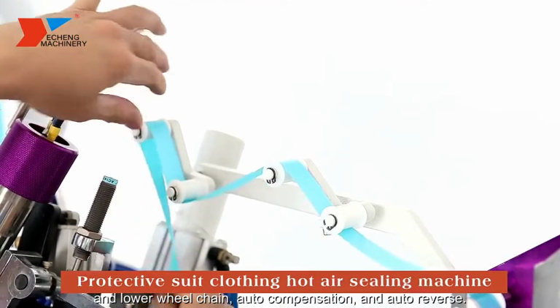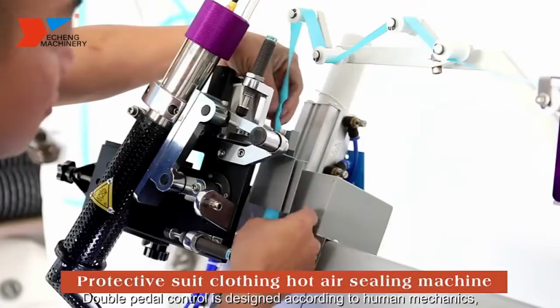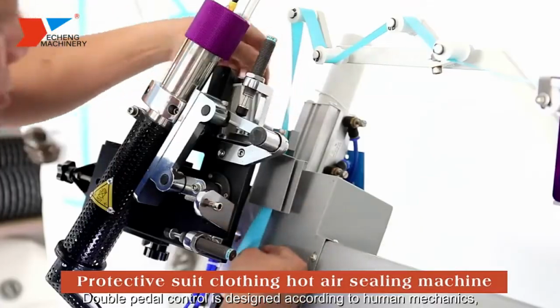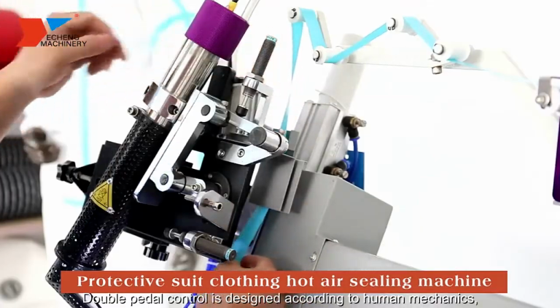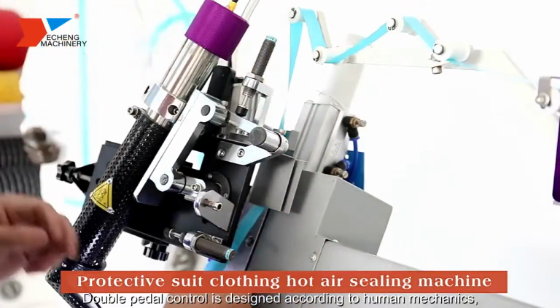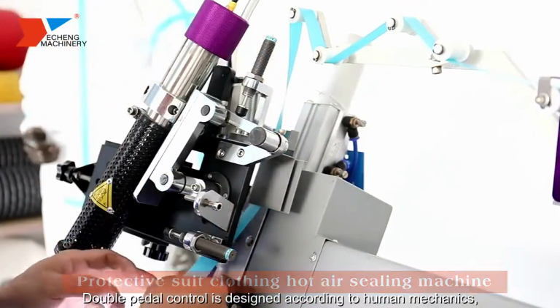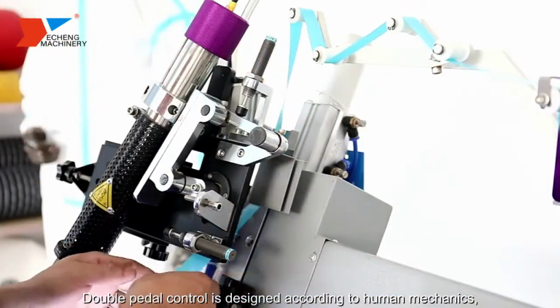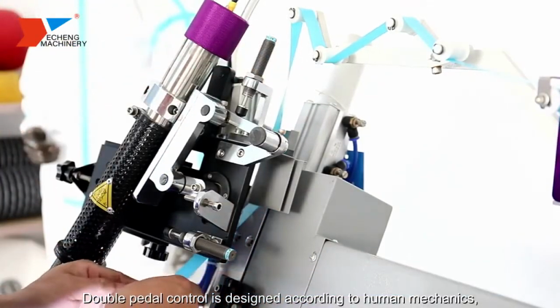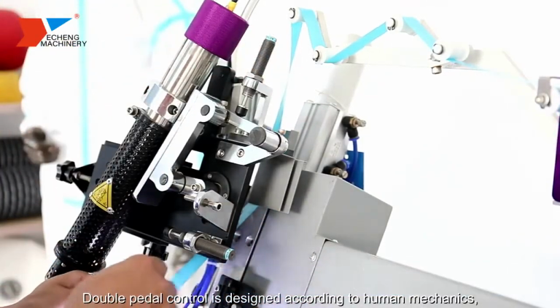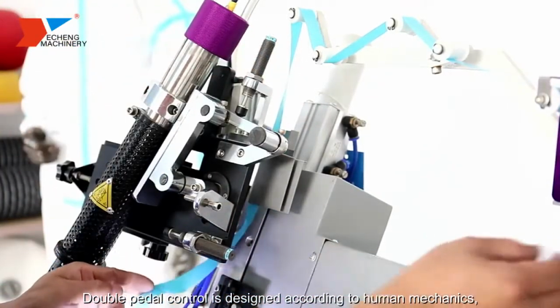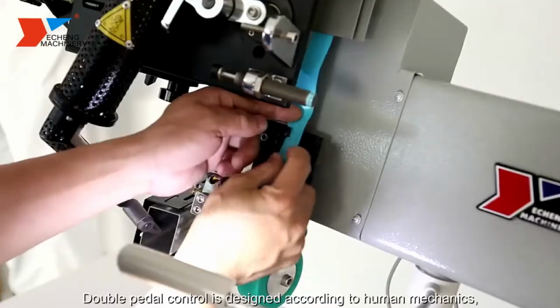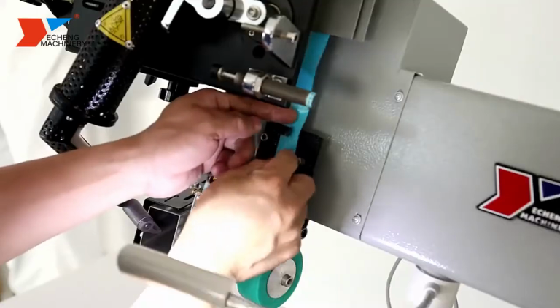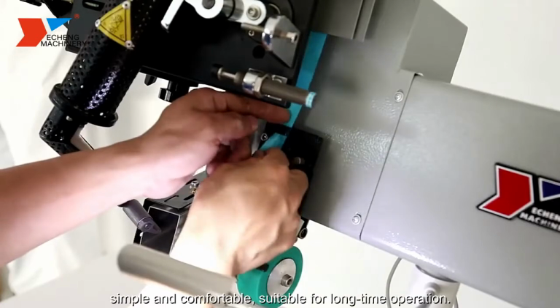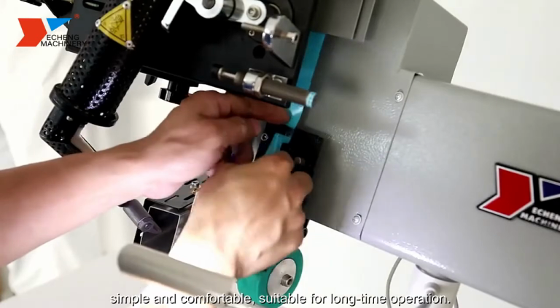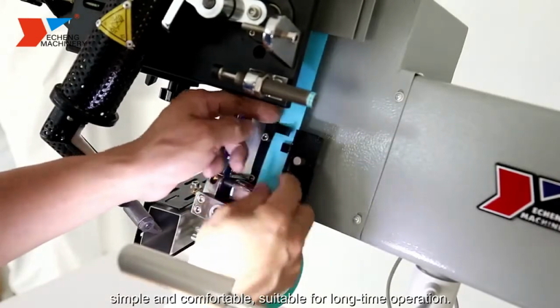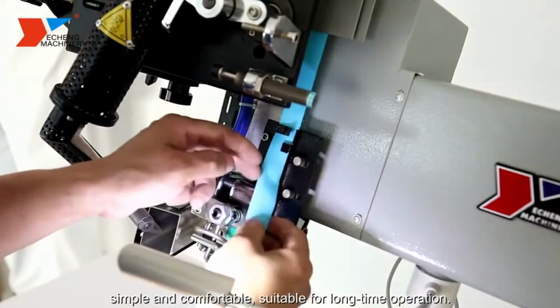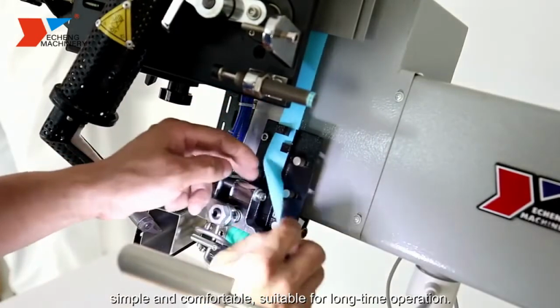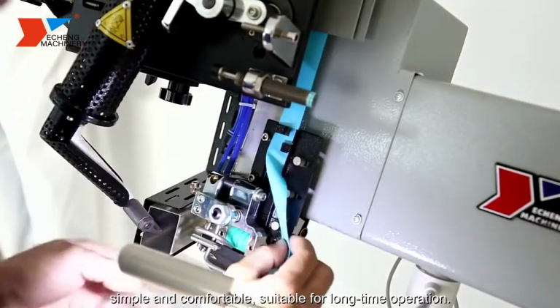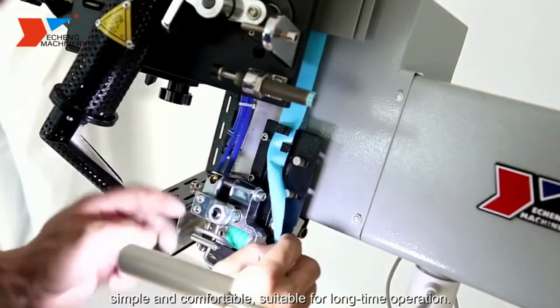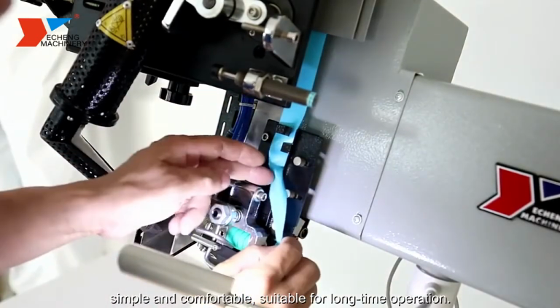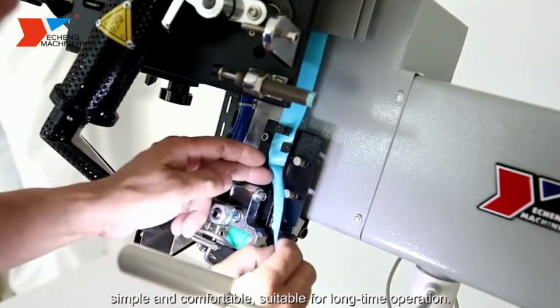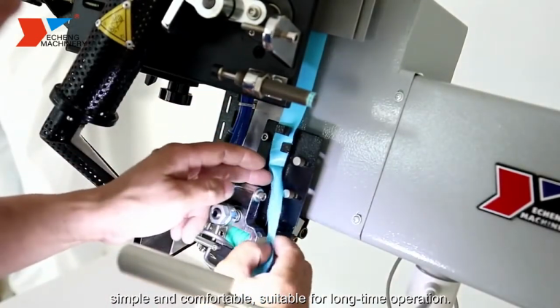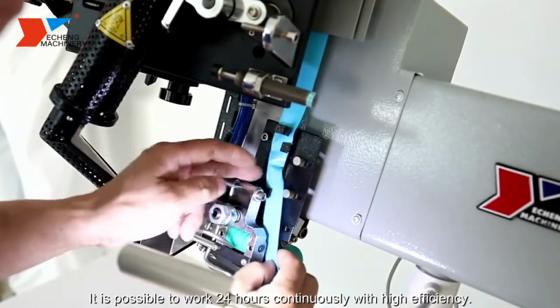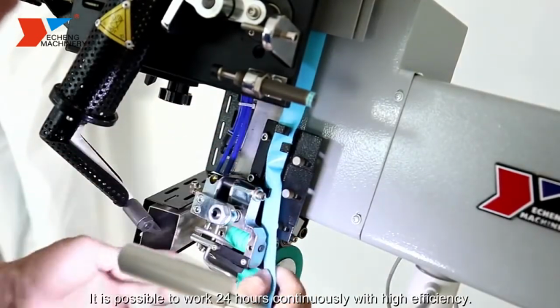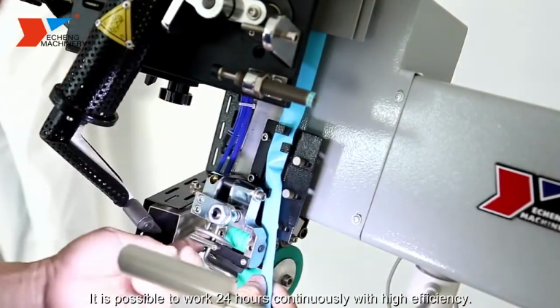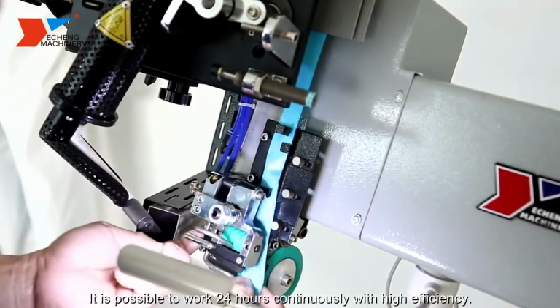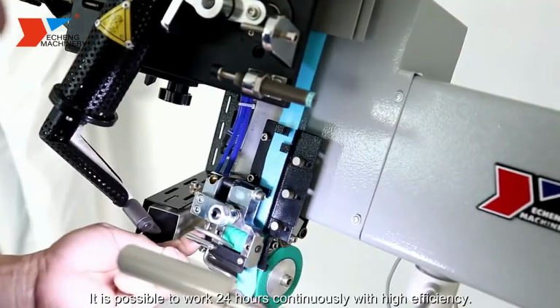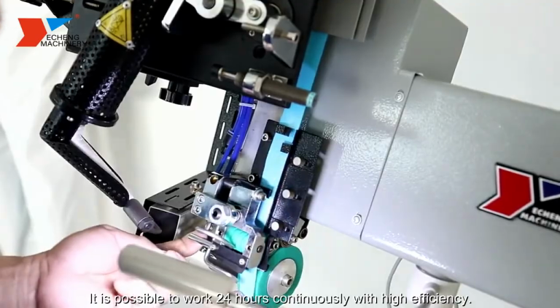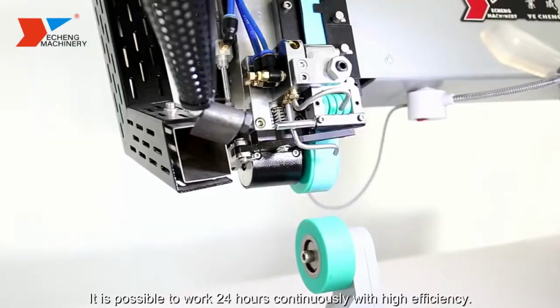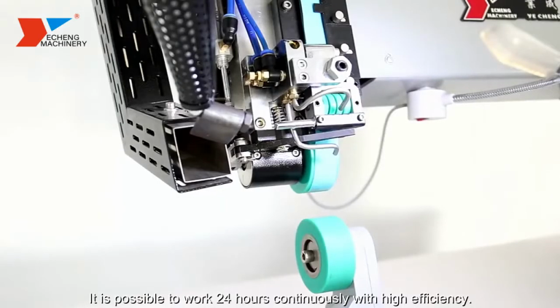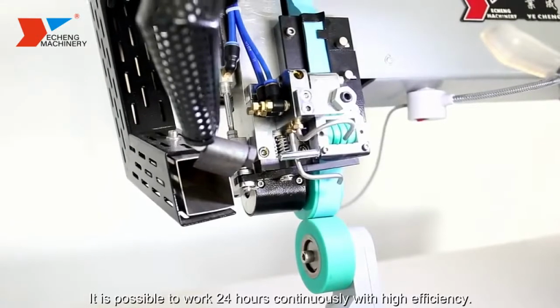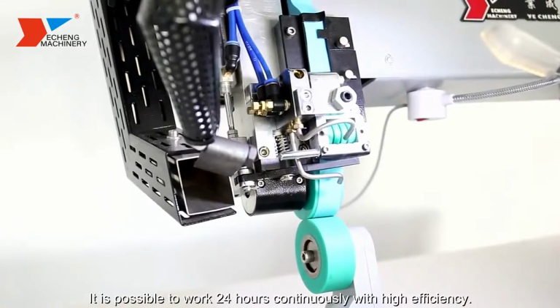Double peddler control is designed according to human mechanics — simple and comfortable, suitable for long-time operation. It is possible to work 24 hours continuously with high efficiency.